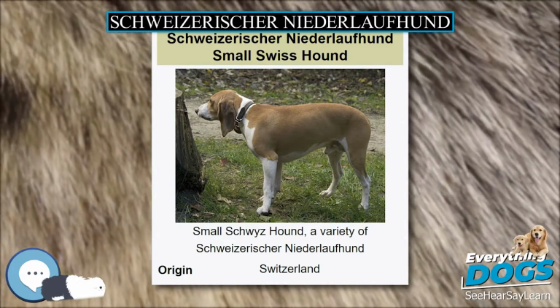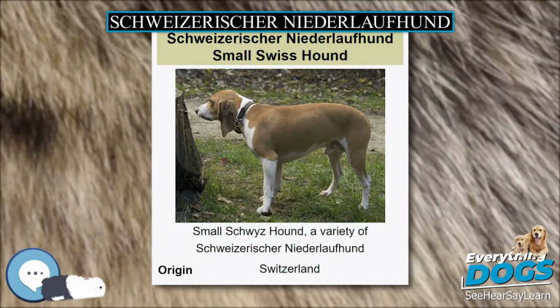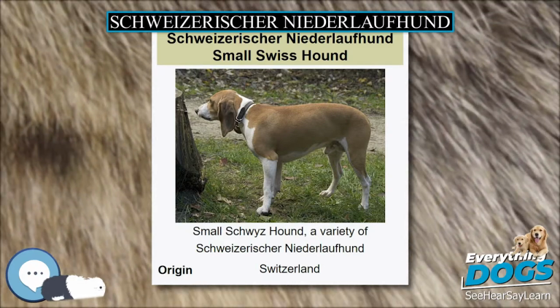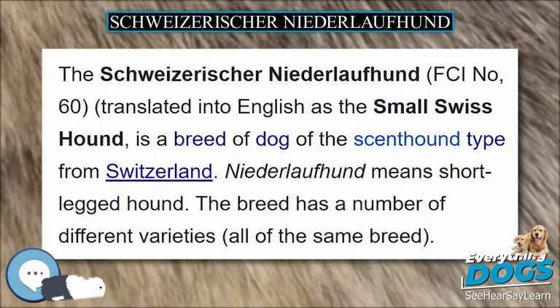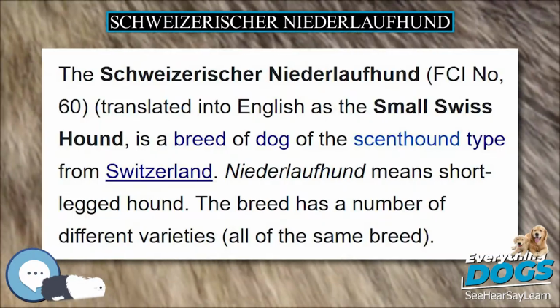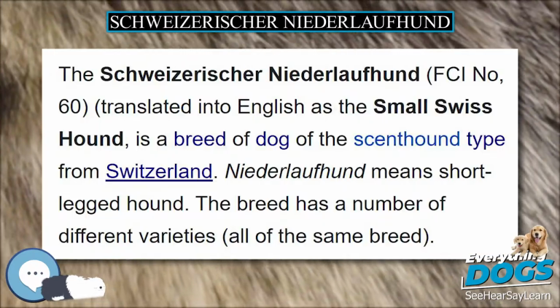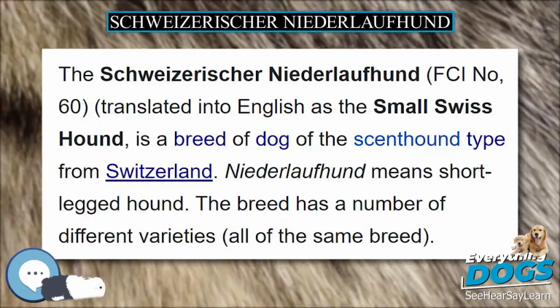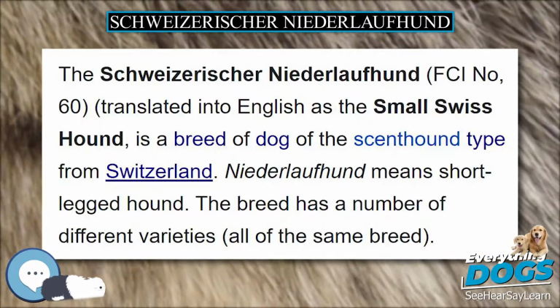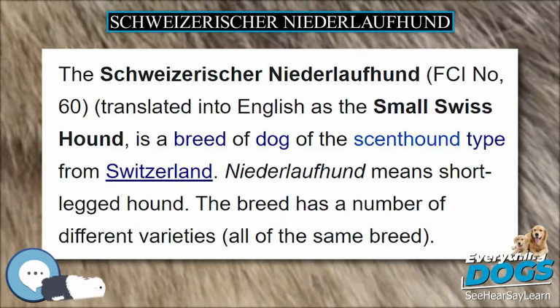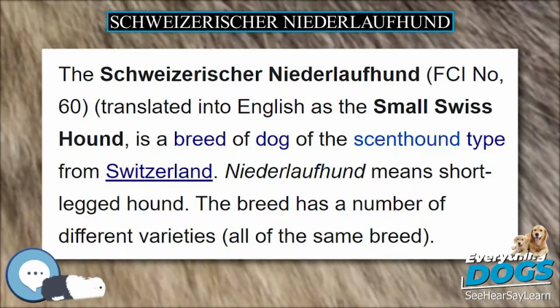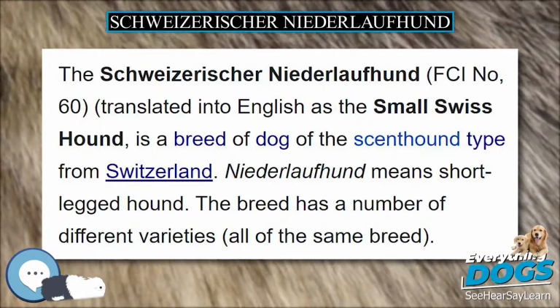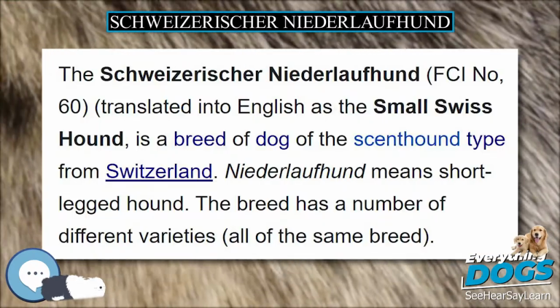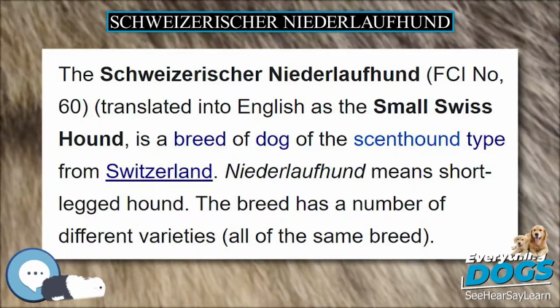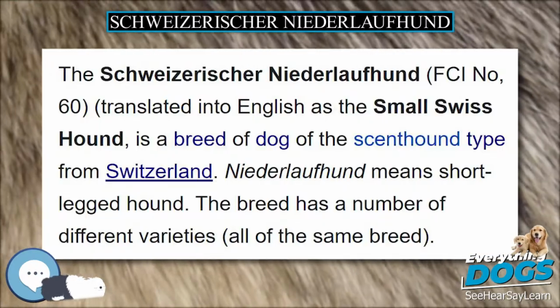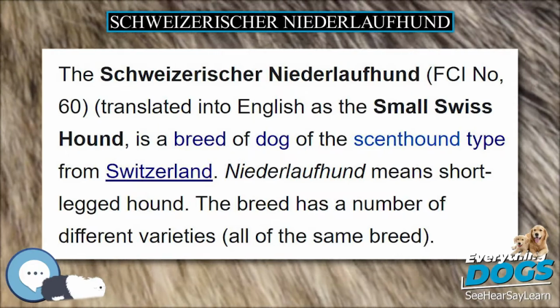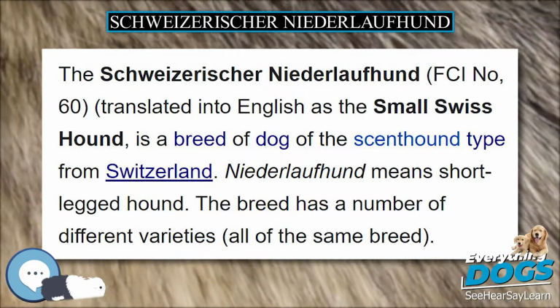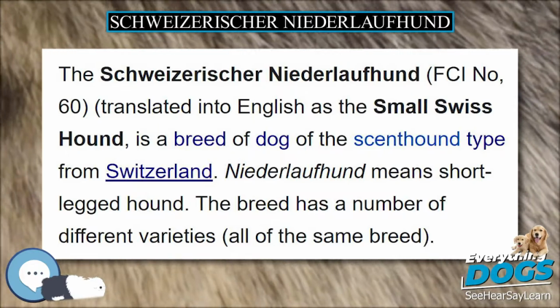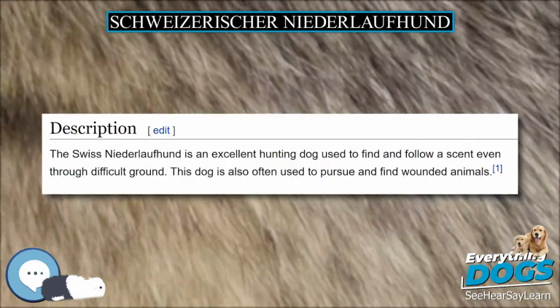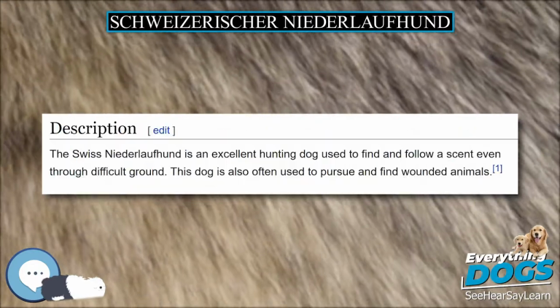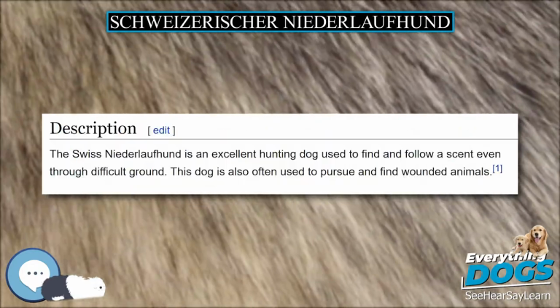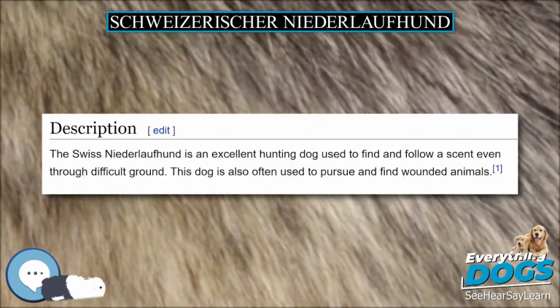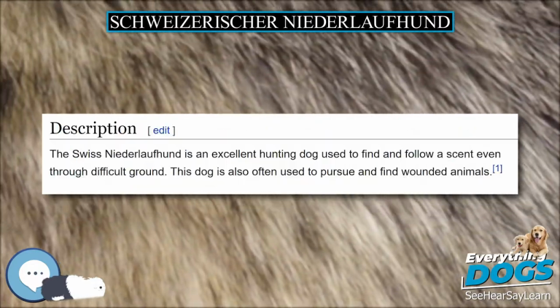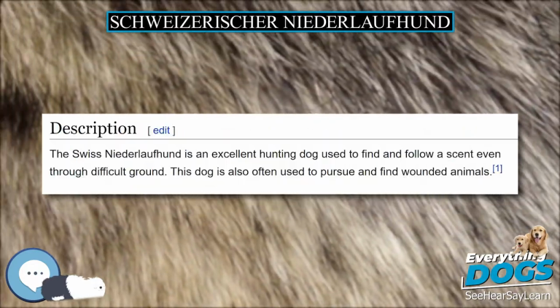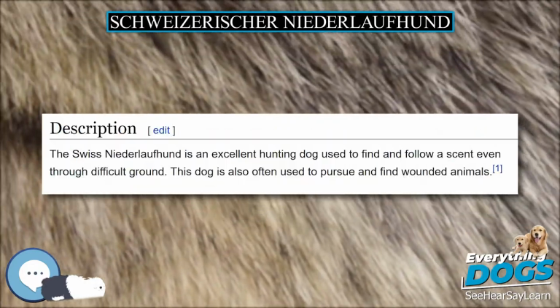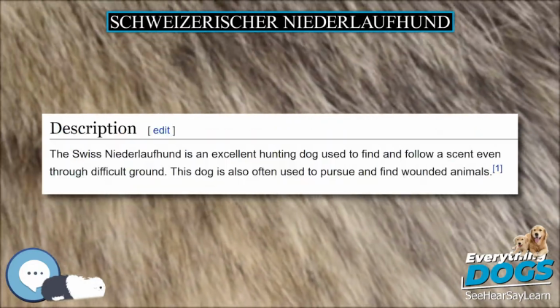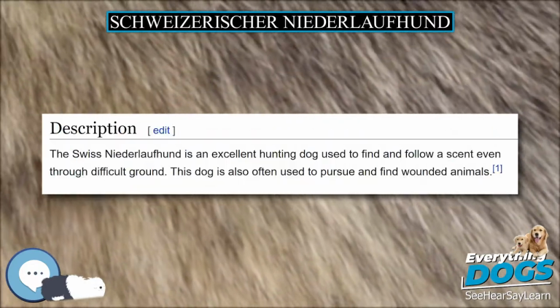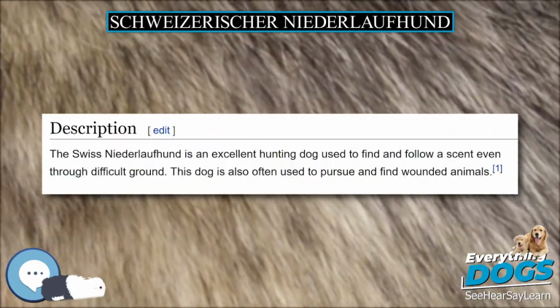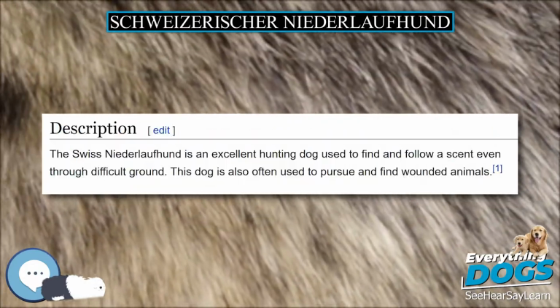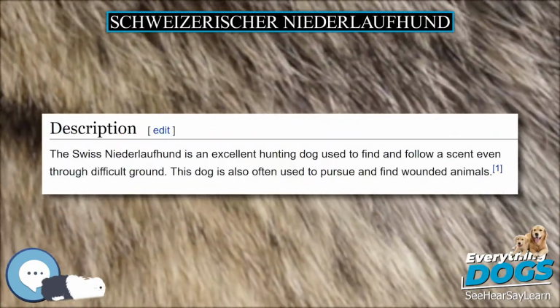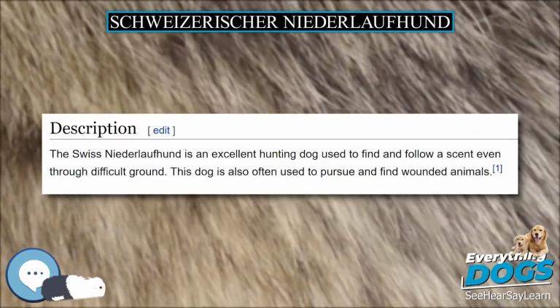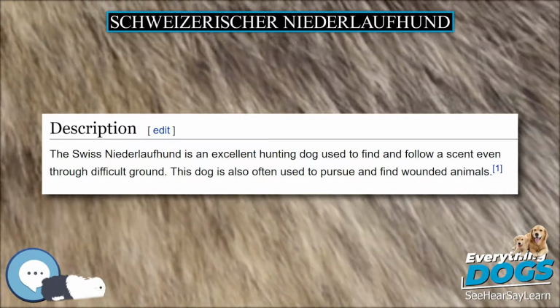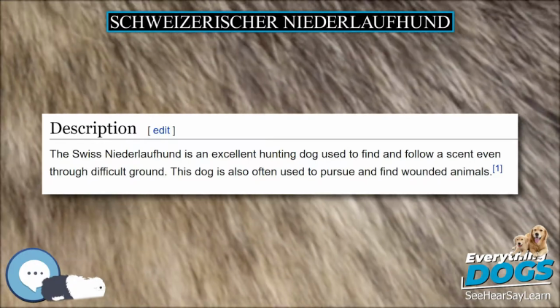The Swiss Niederlofhund is an excellent hunting dog used to find and follow a scent even through difficult ground. This dog is also often used to pursue and find wounded animals.